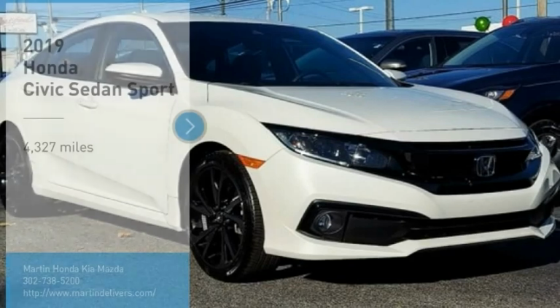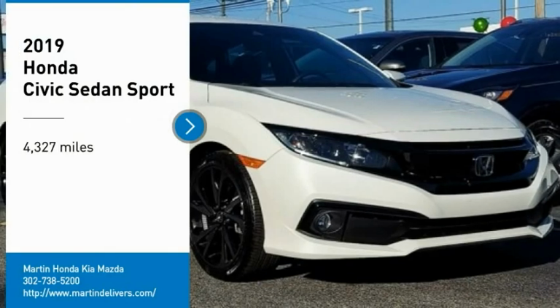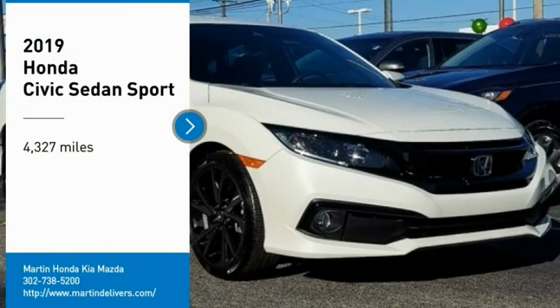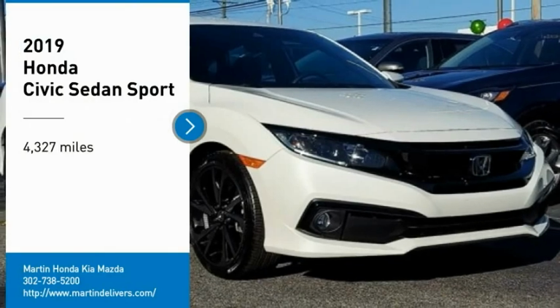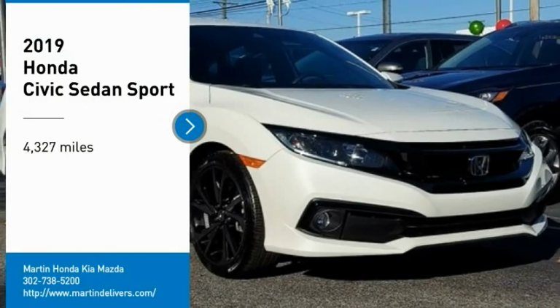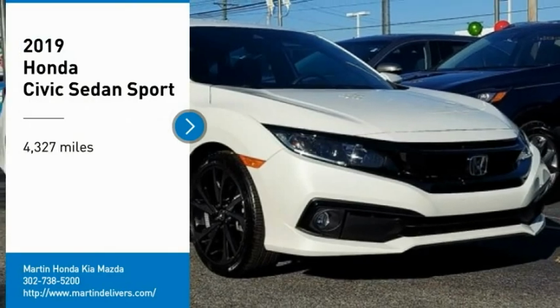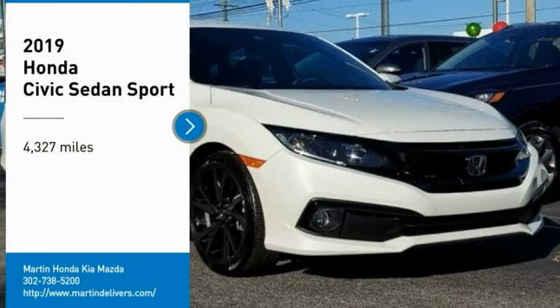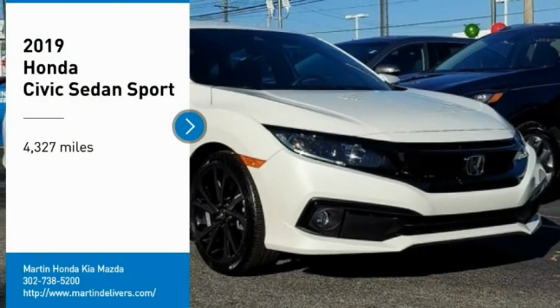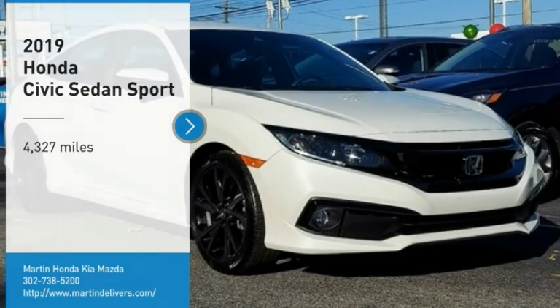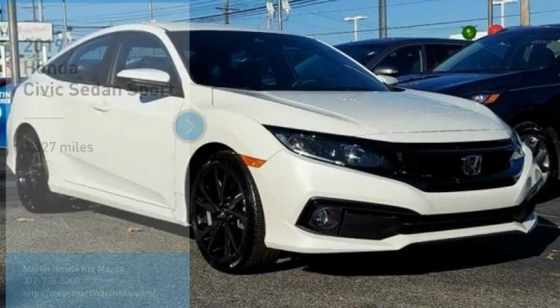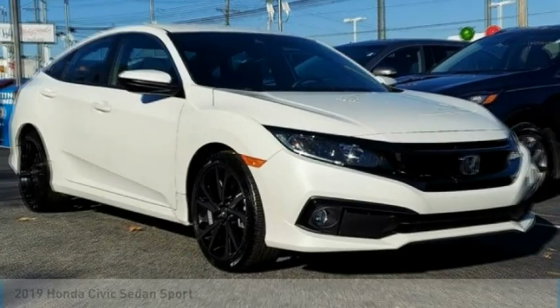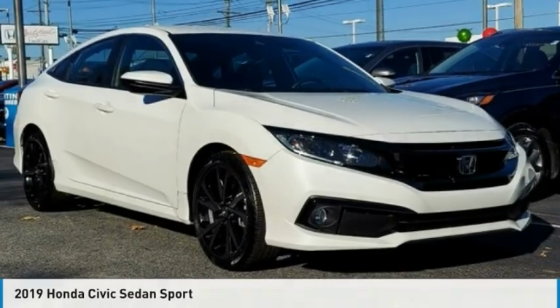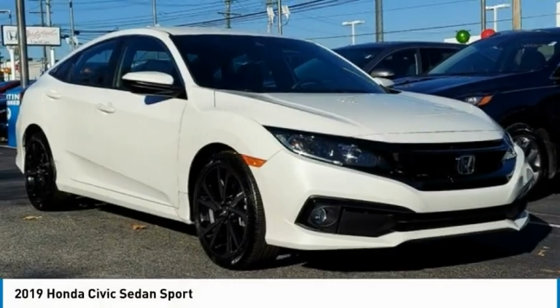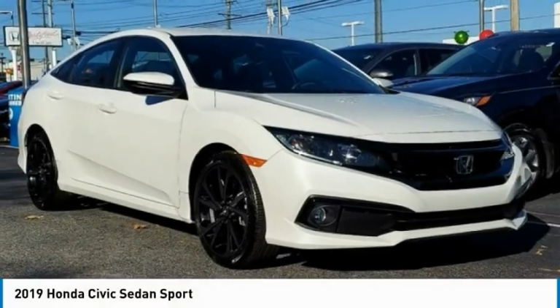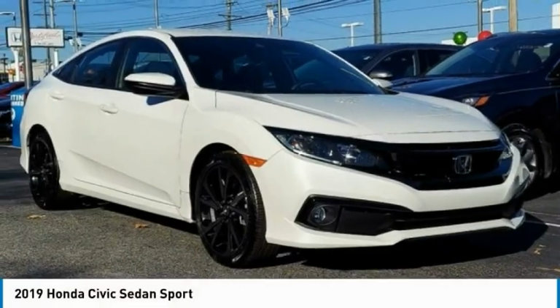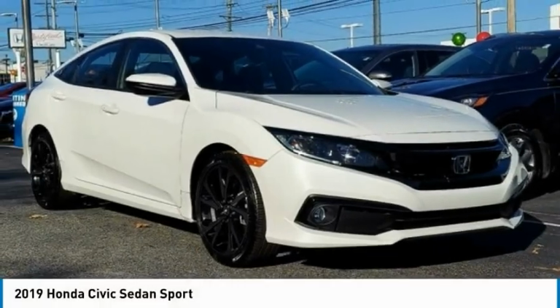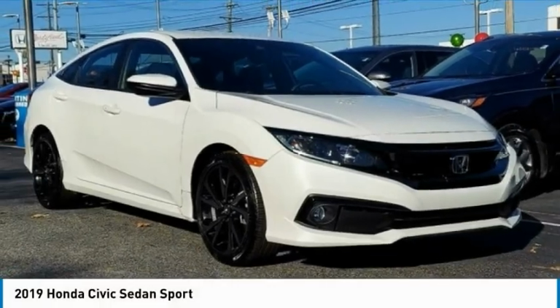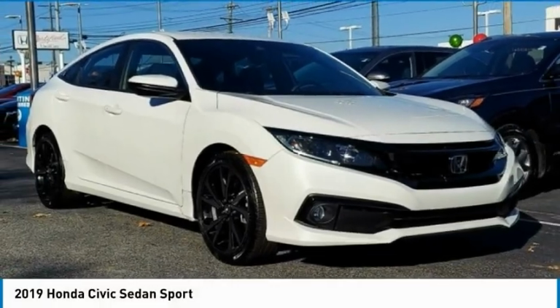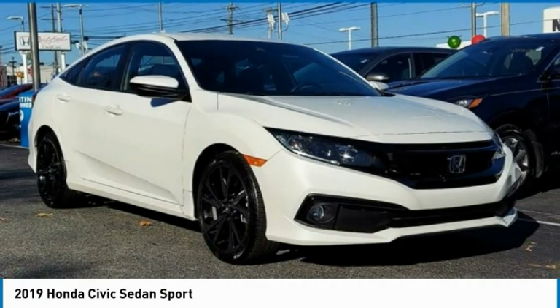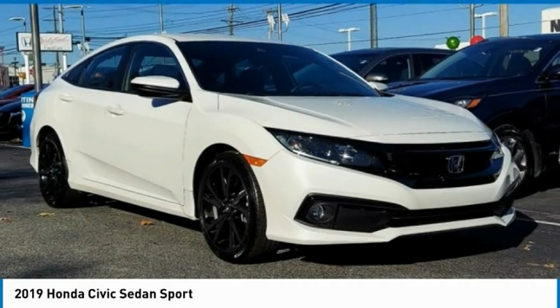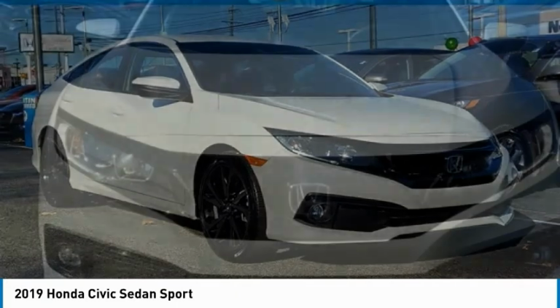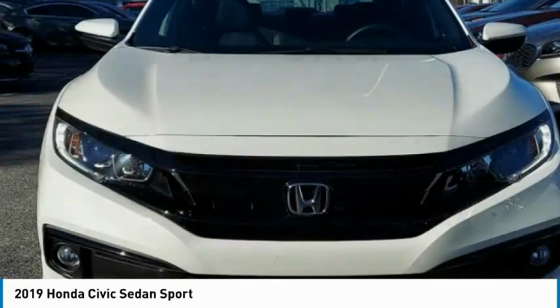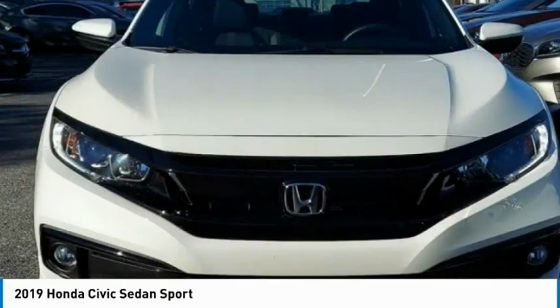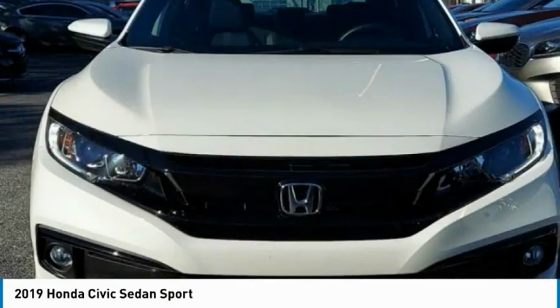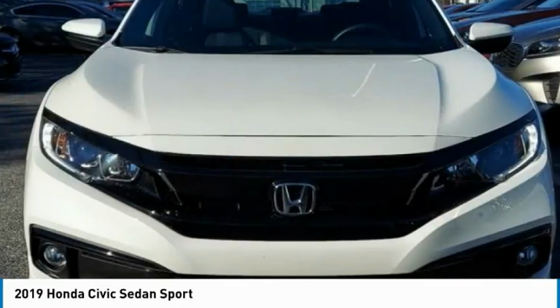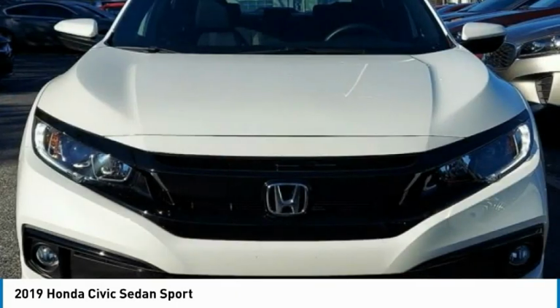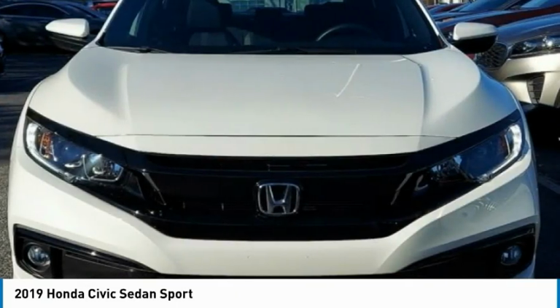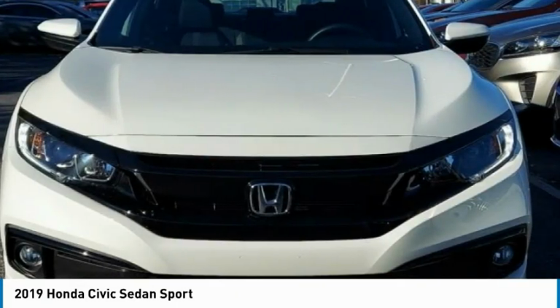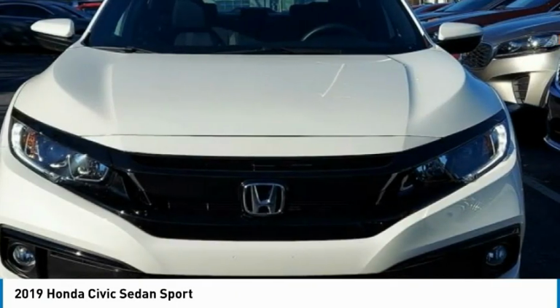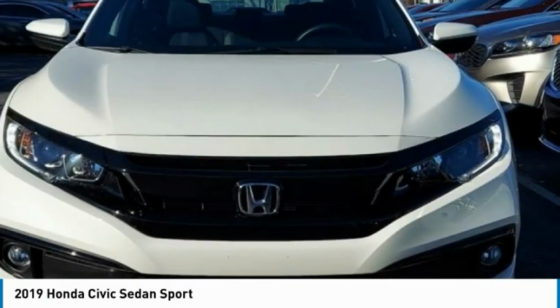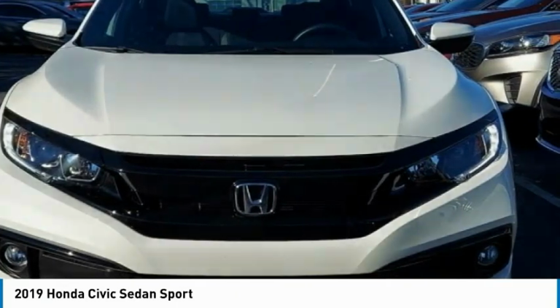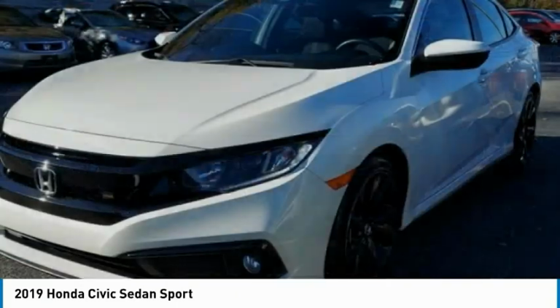Looking for the right vehicle? Check out the 2019 Honda Civic — practical, with awesome gas mileage and incredibly reliable.